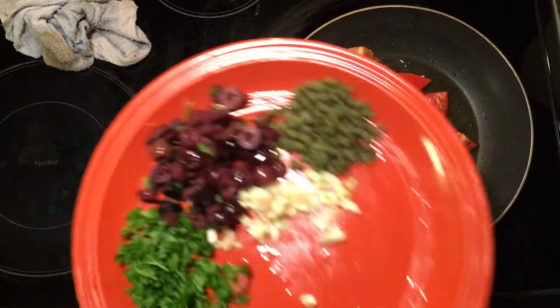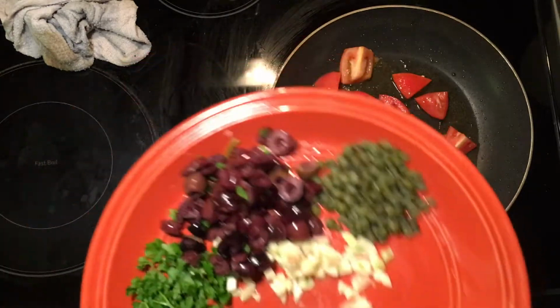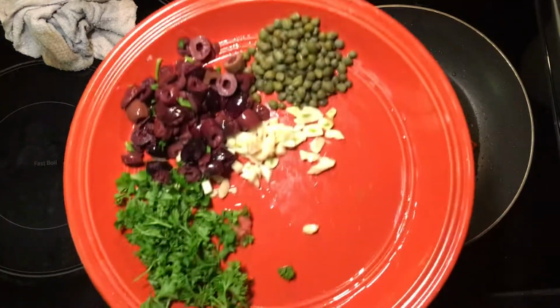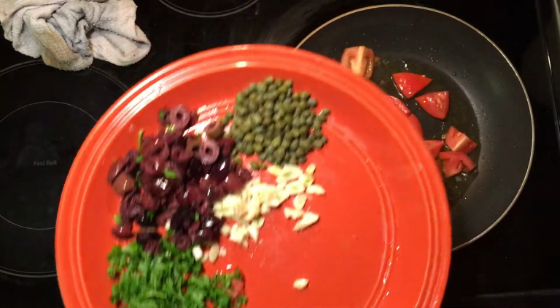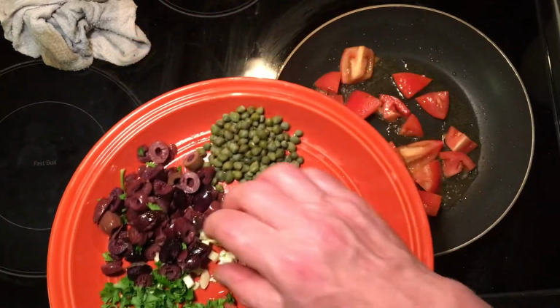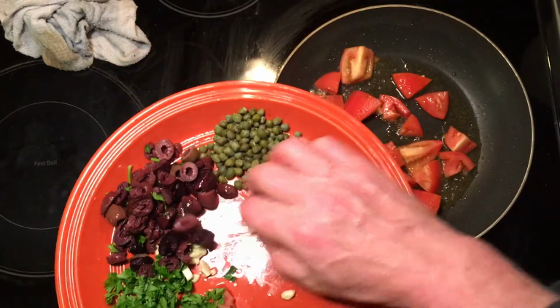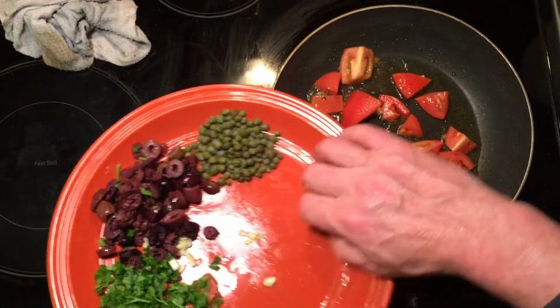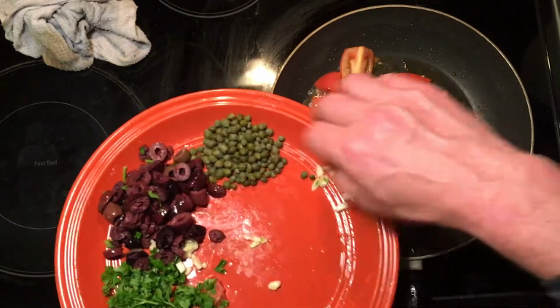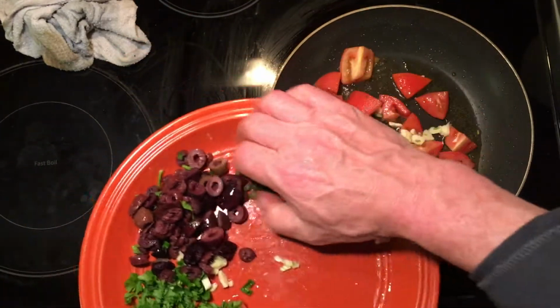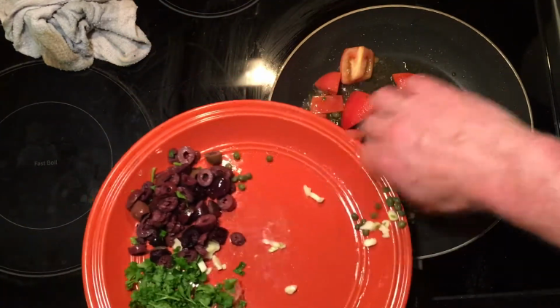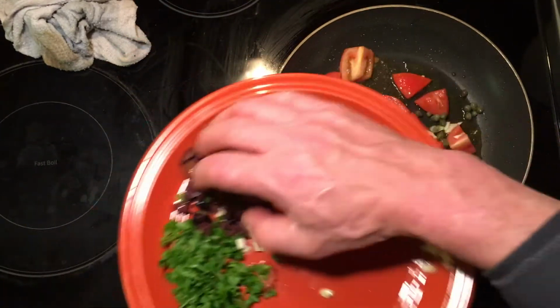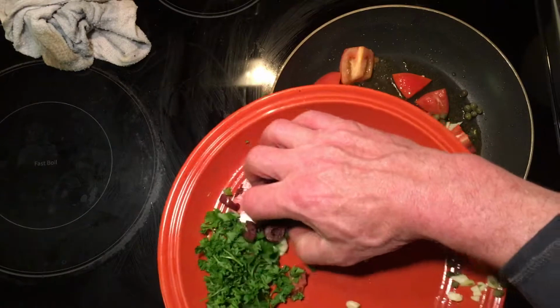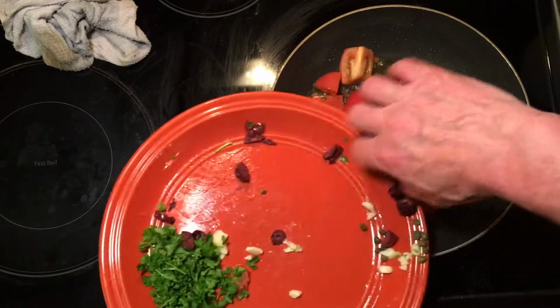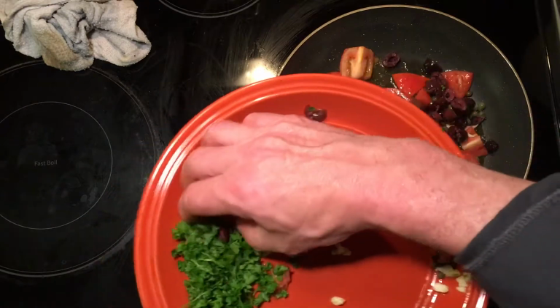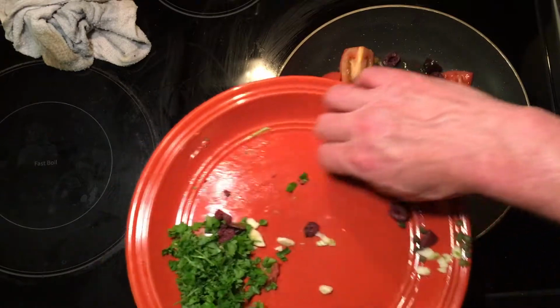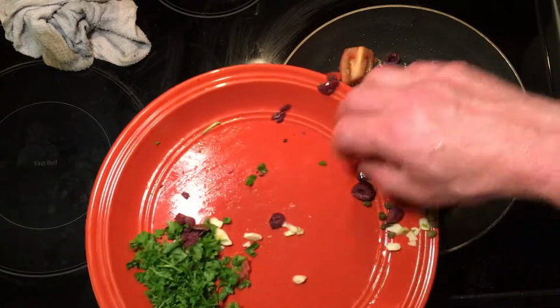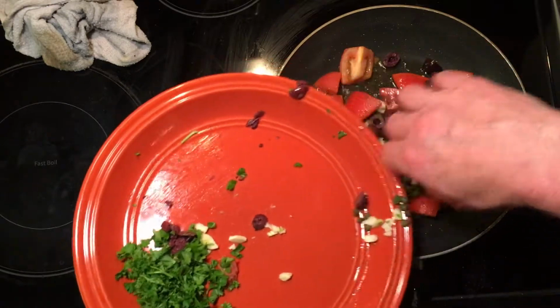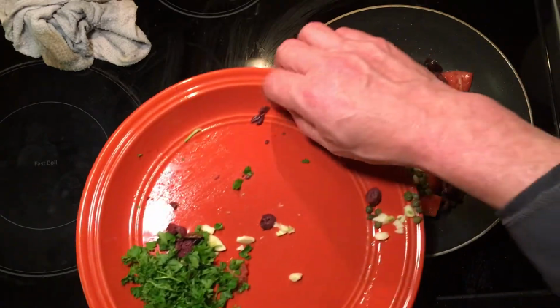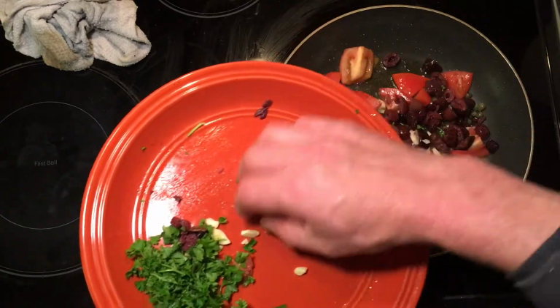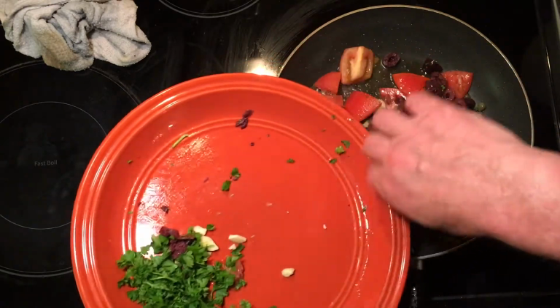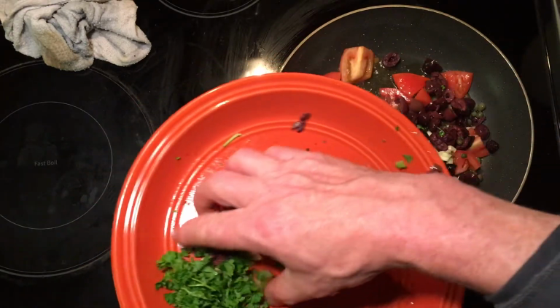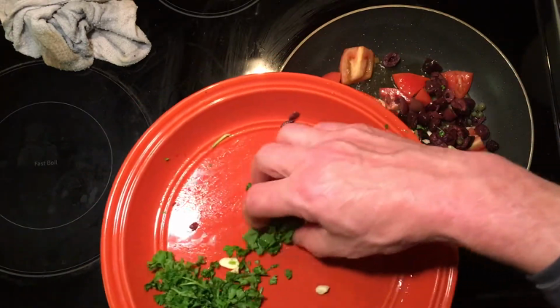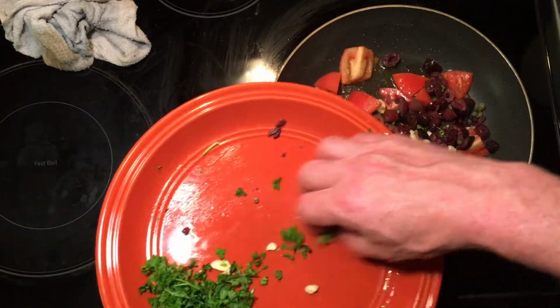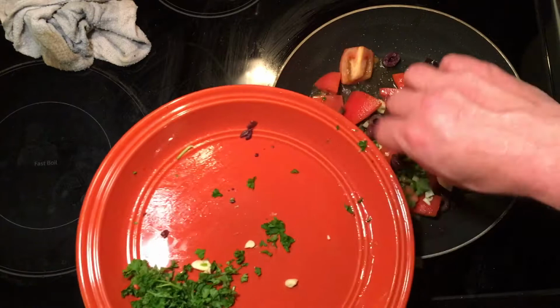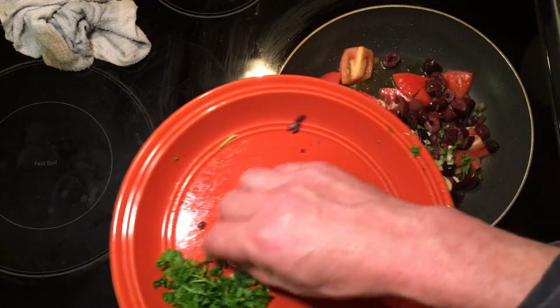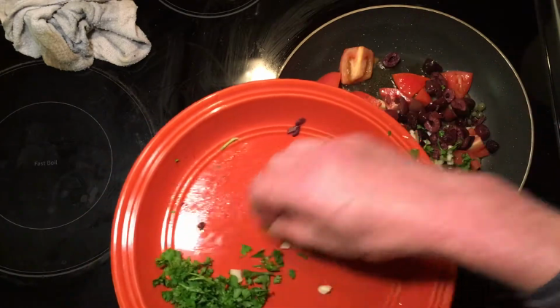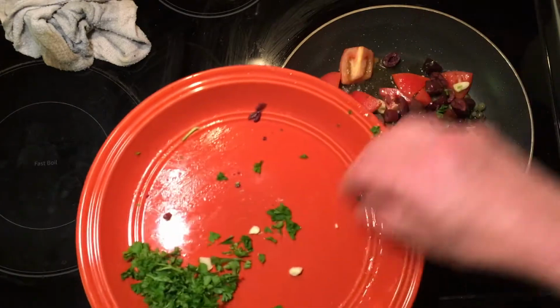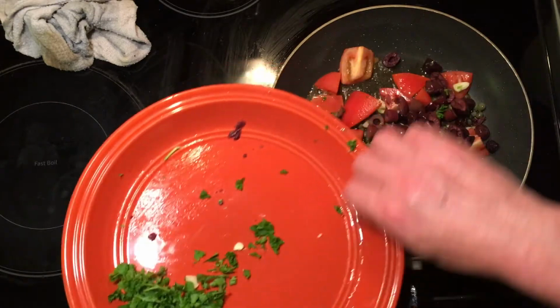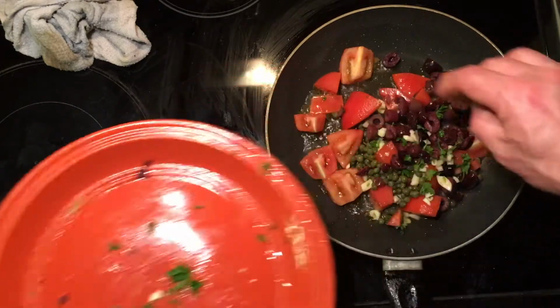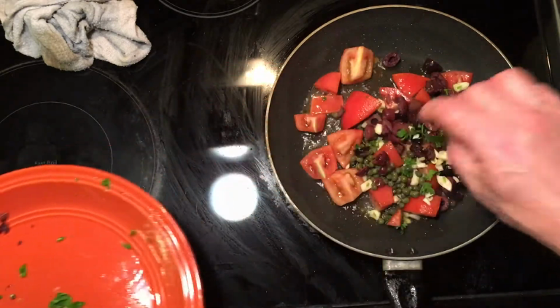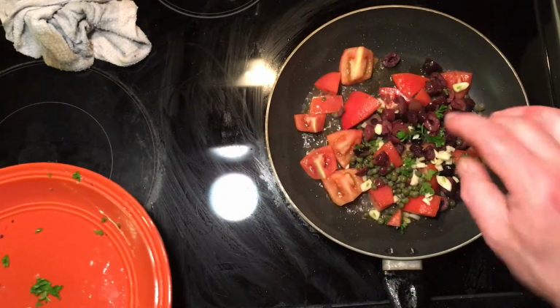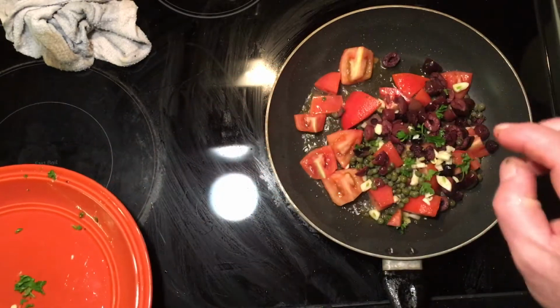Now I'm just going to add my capers, garlic, and olives. I'm not going to add the parsley until last — I want that fresh parsley flavor and texture in there at the end.